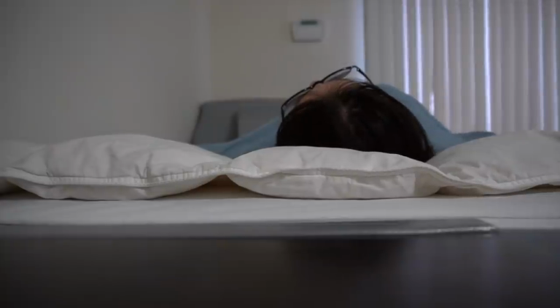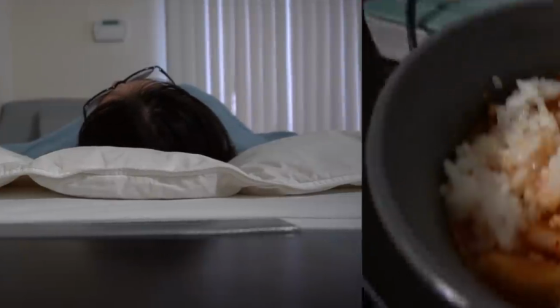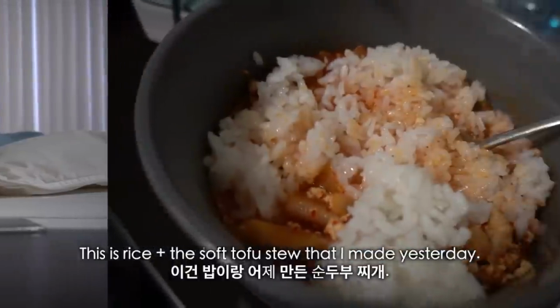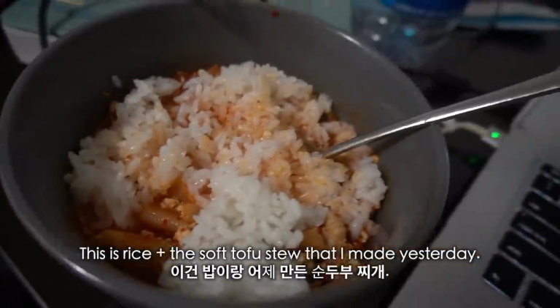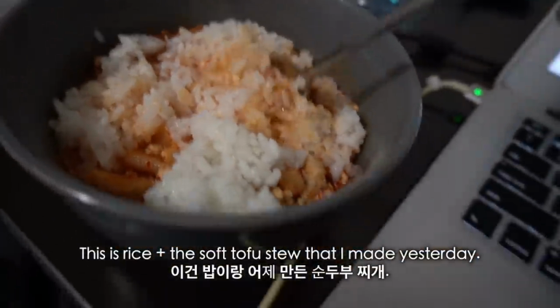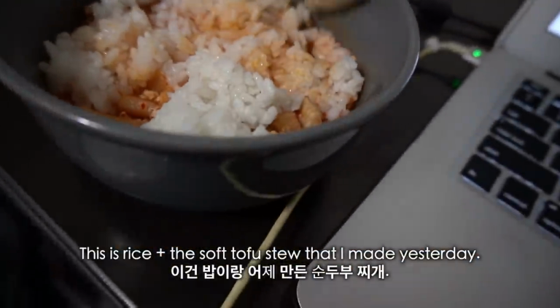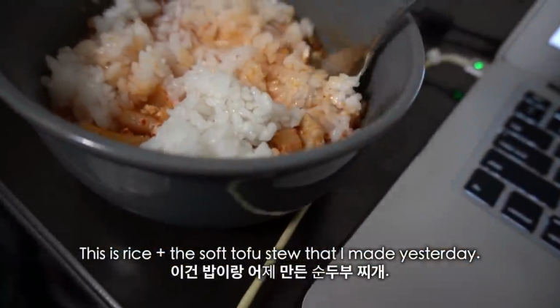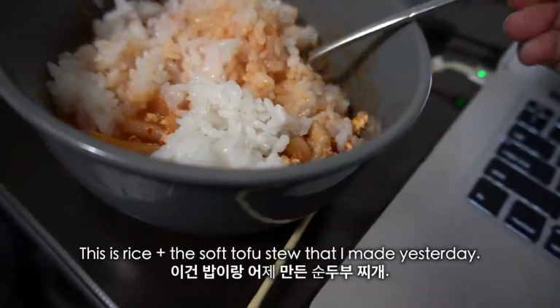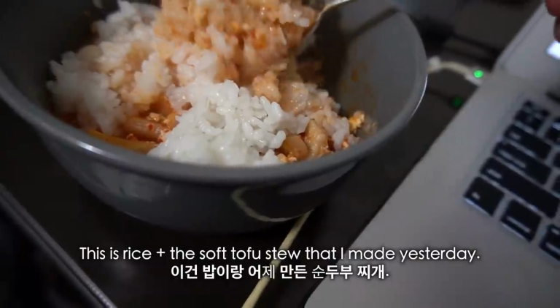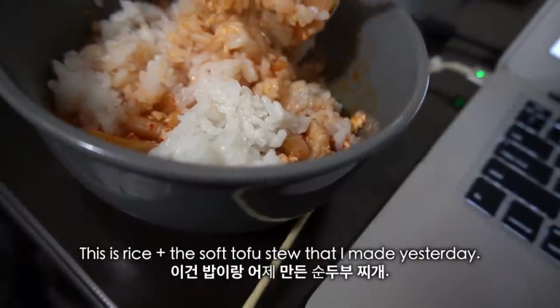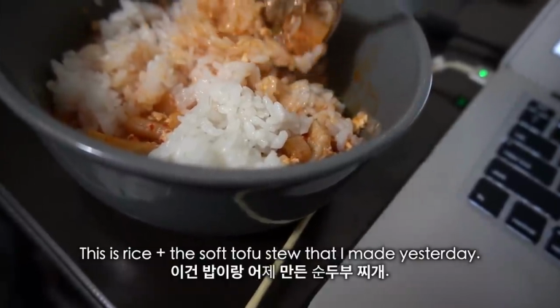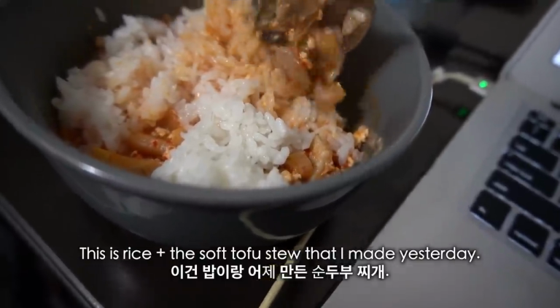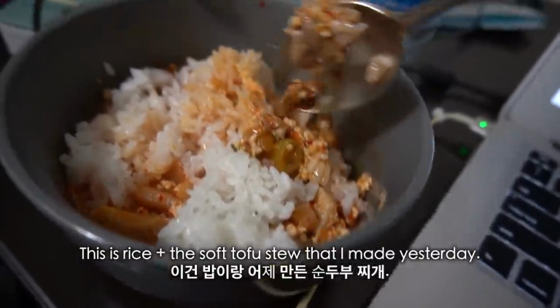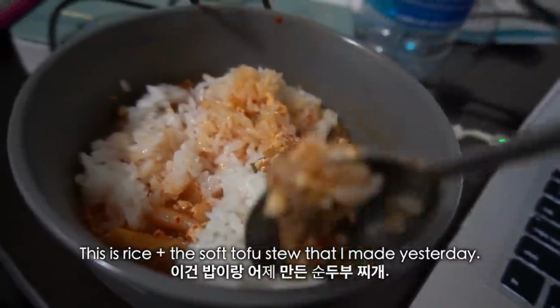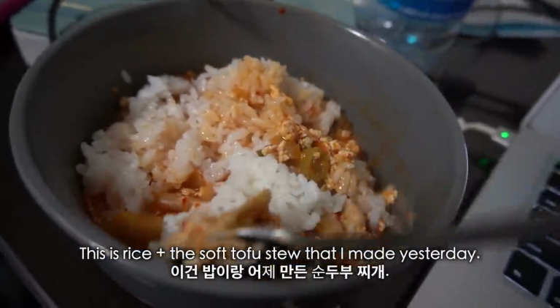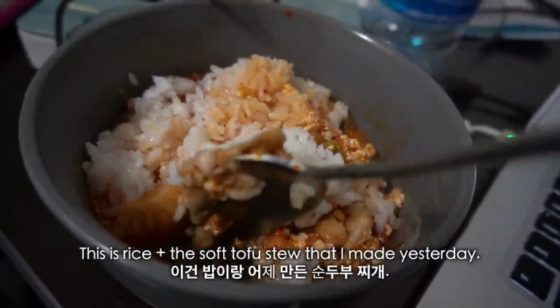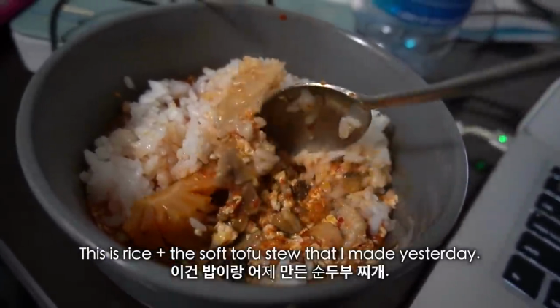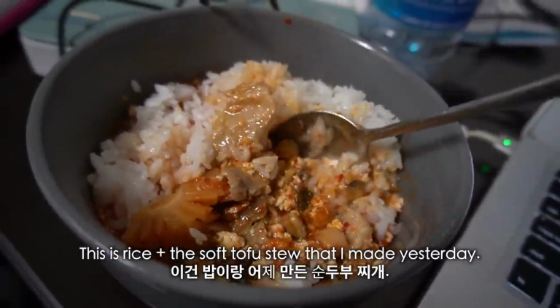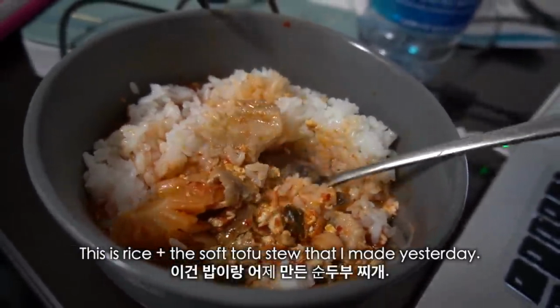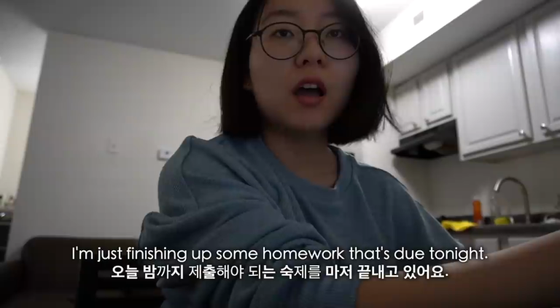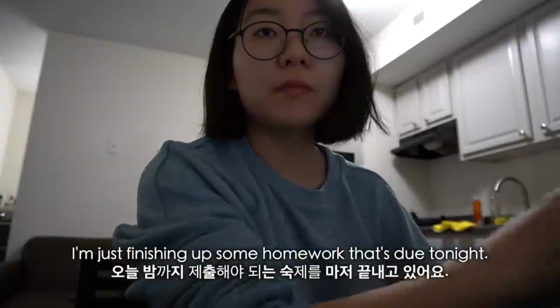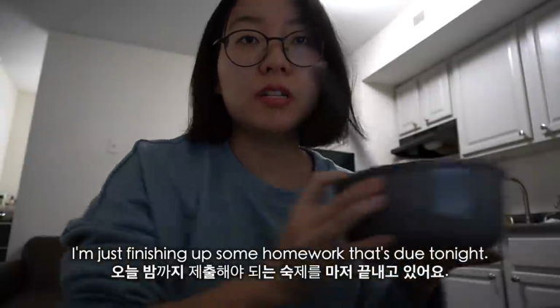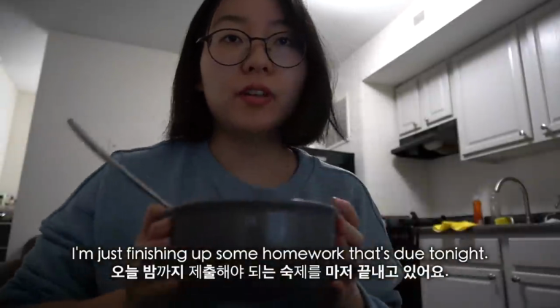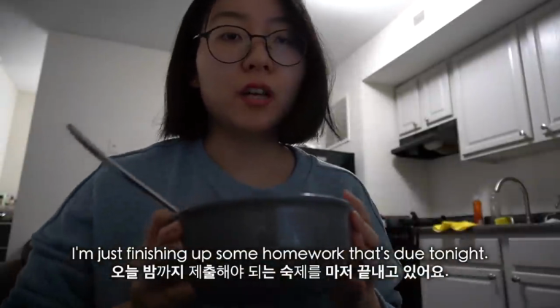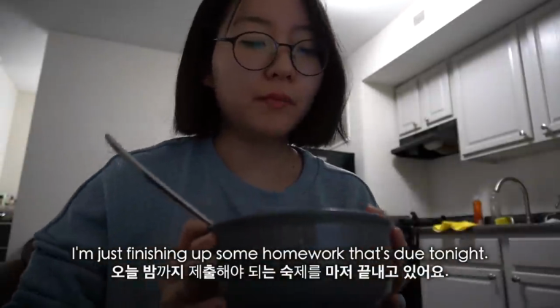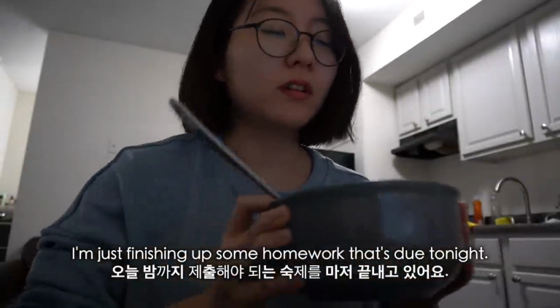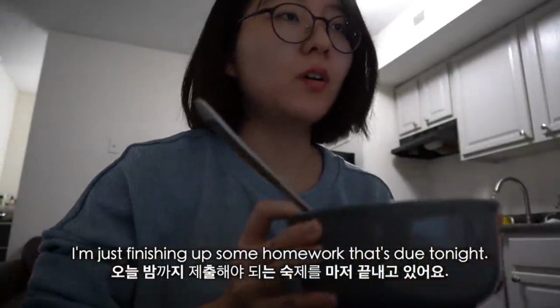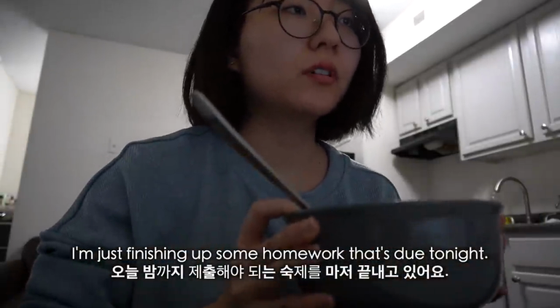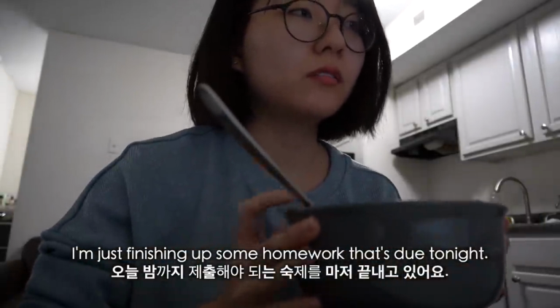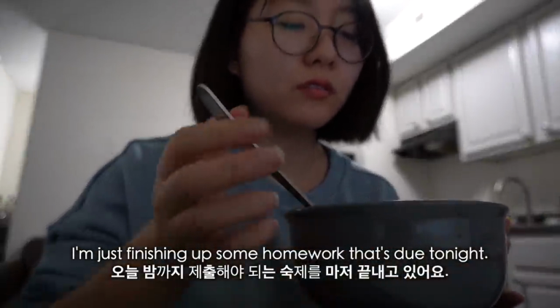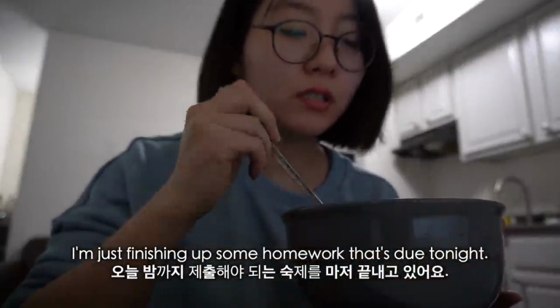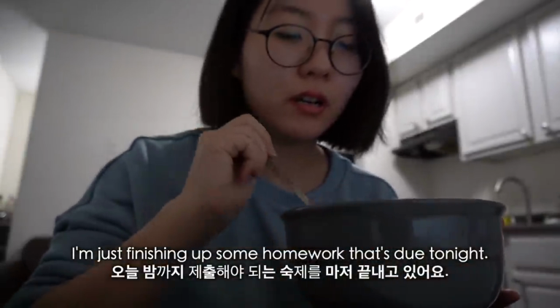This is rice plus the soft tofu stew that I made yesterday. I'm just finishing up some homework that's due tonight.